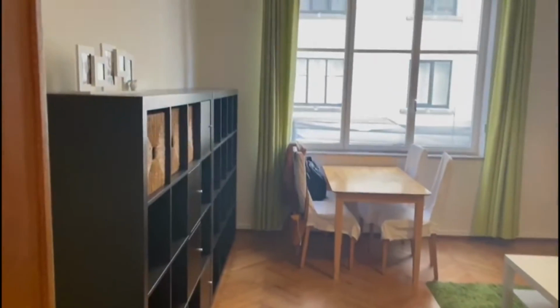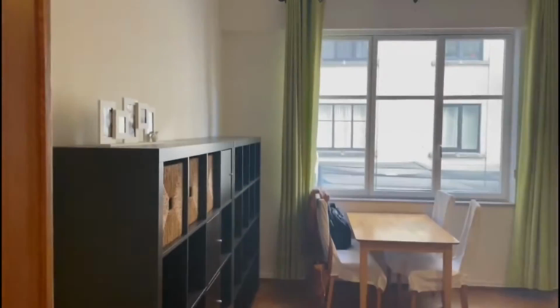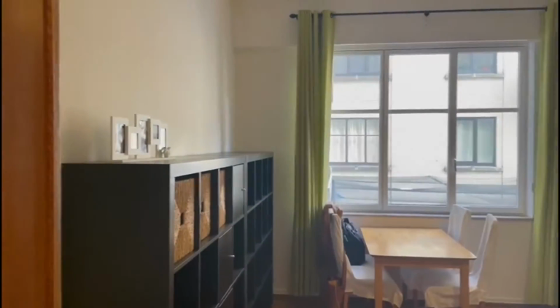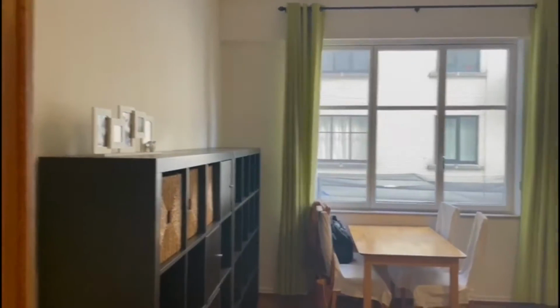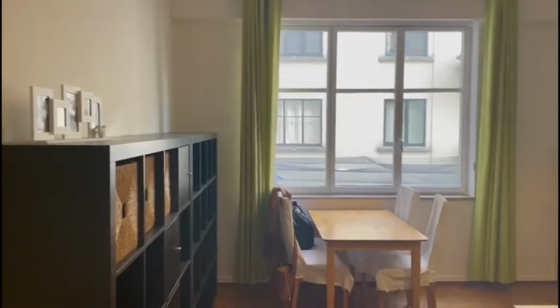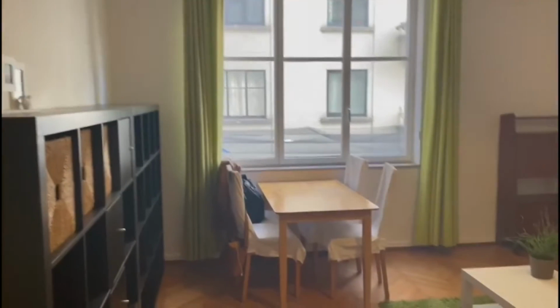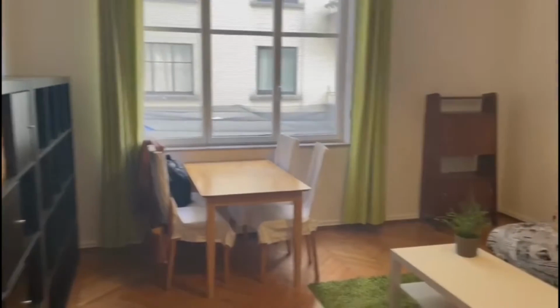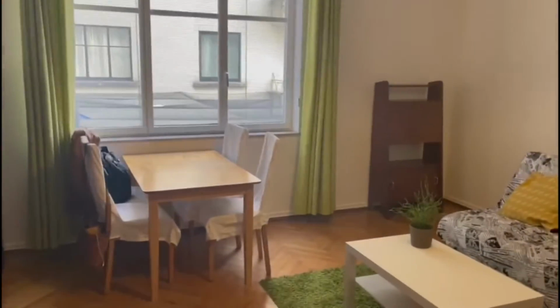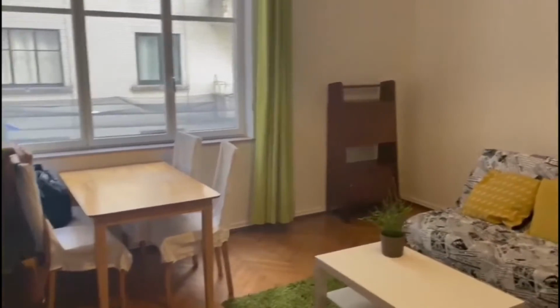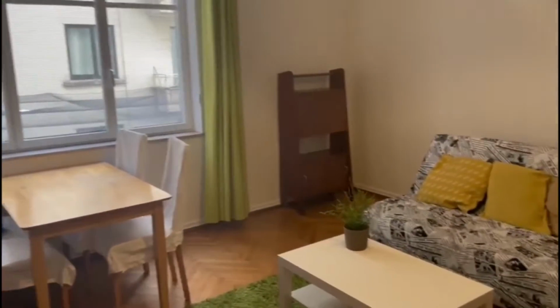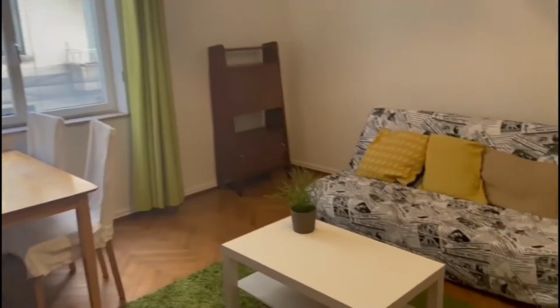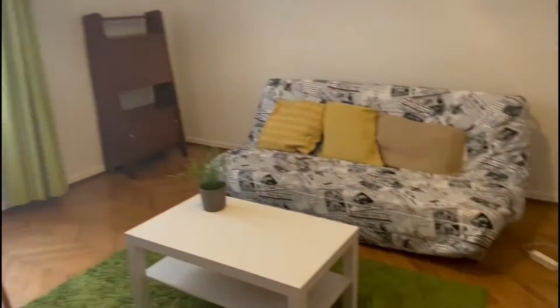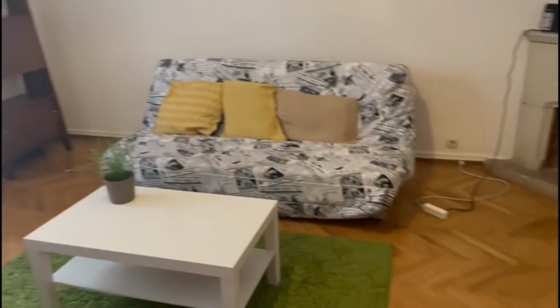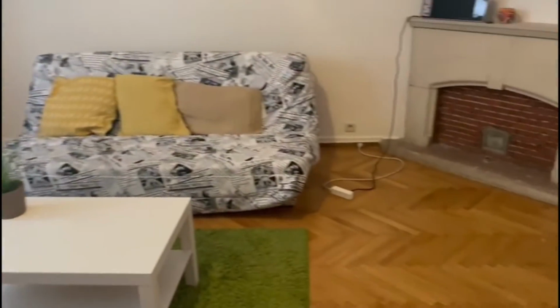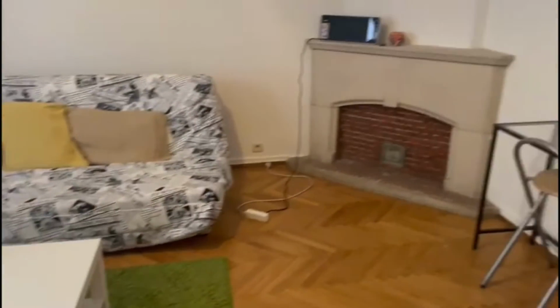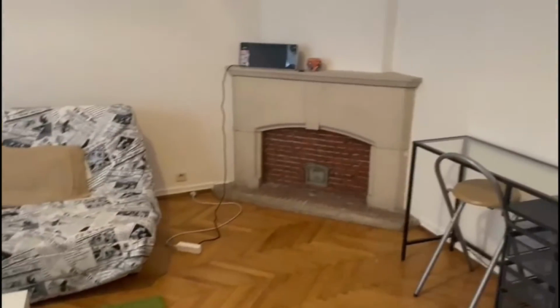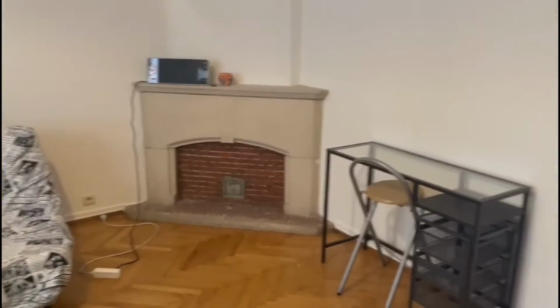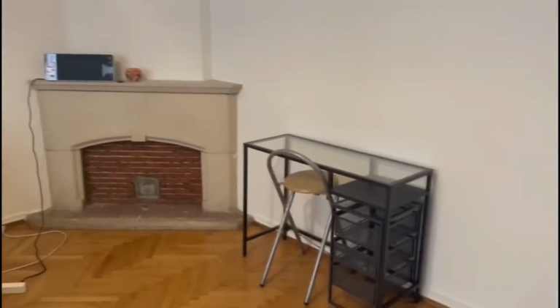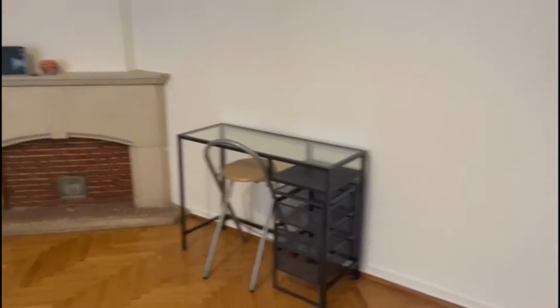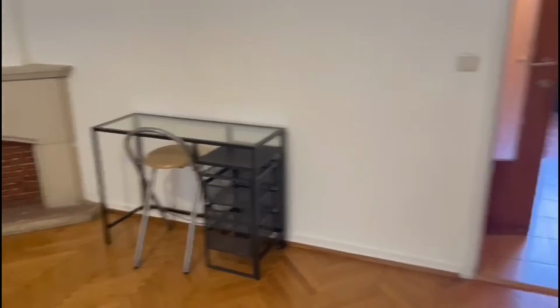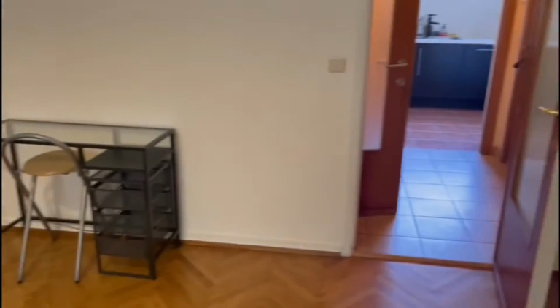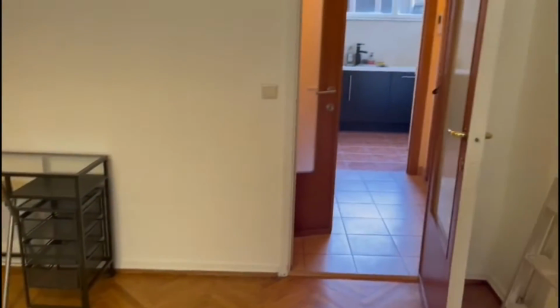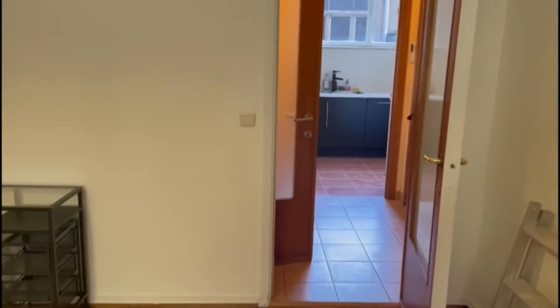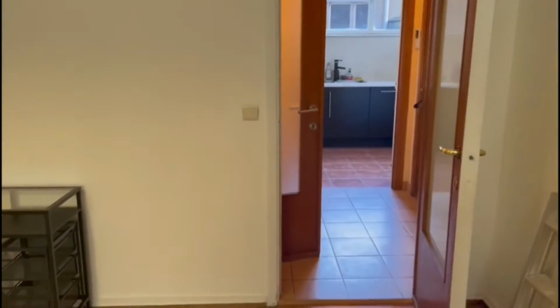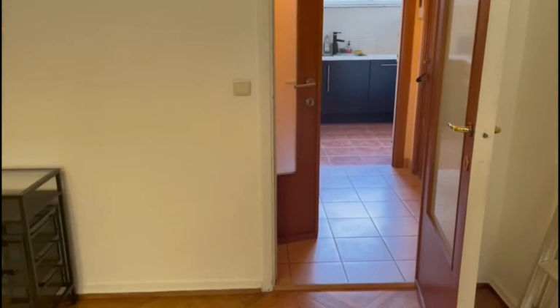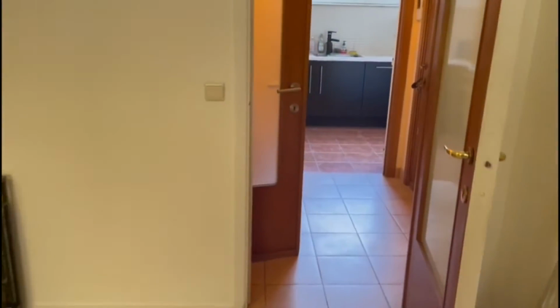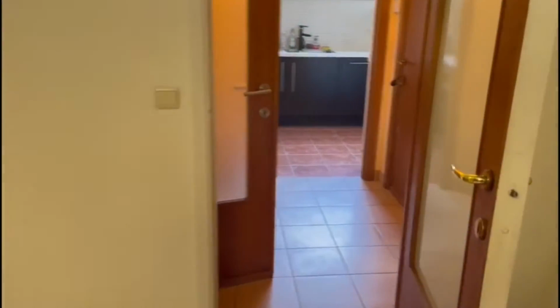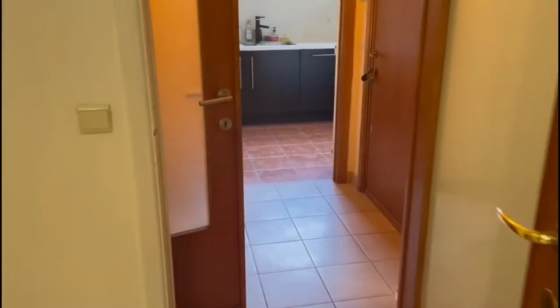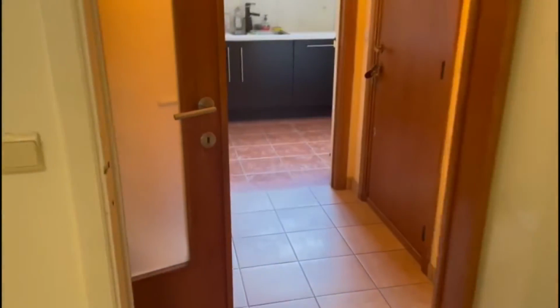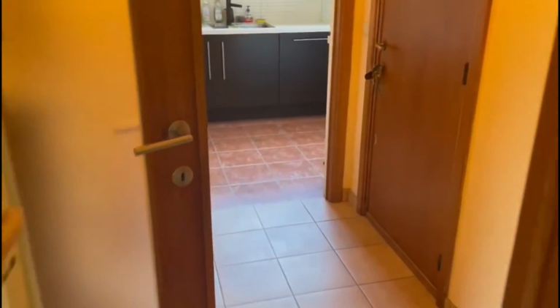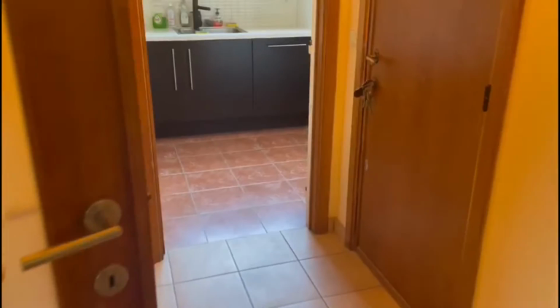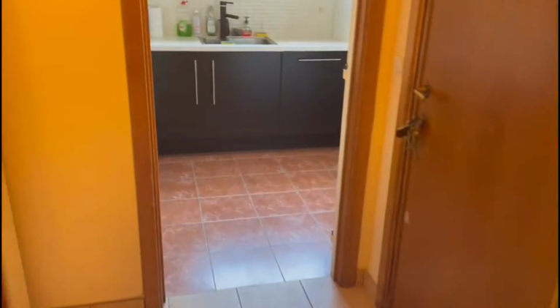You have some shelving, a dining table with the chairs, and the couch, and you also have a desk if you need to work in the living room. It's pretty spacious, and you have everything you need.